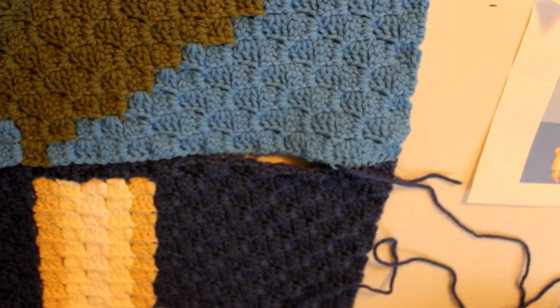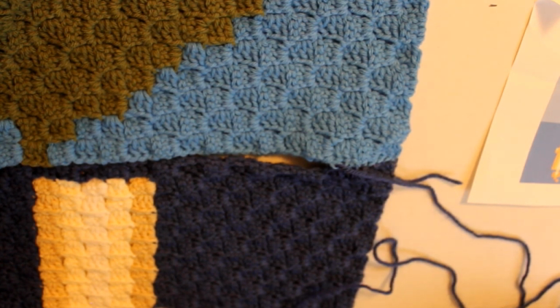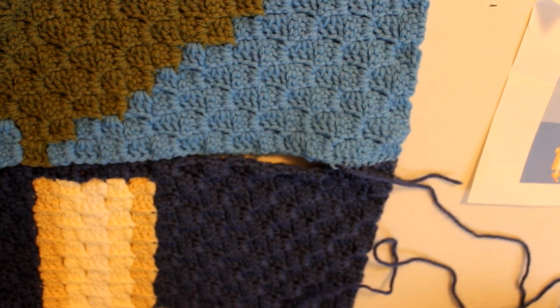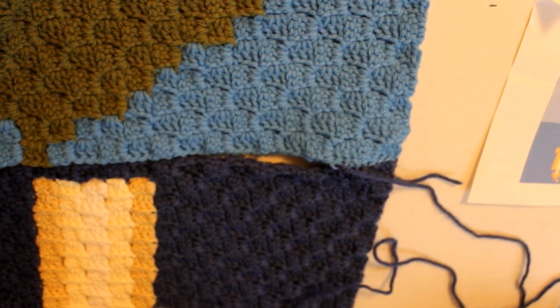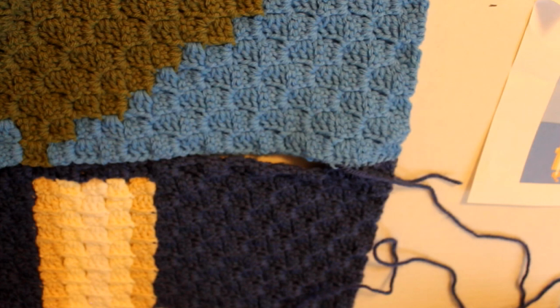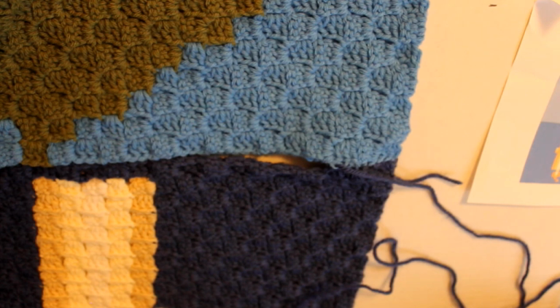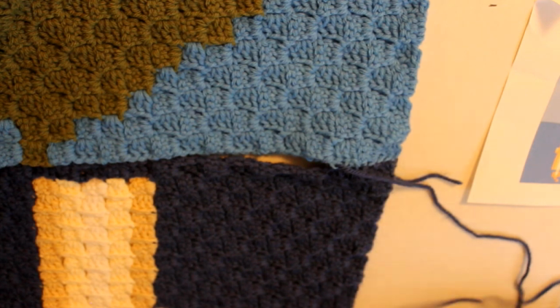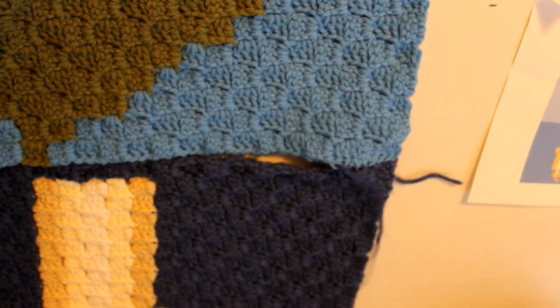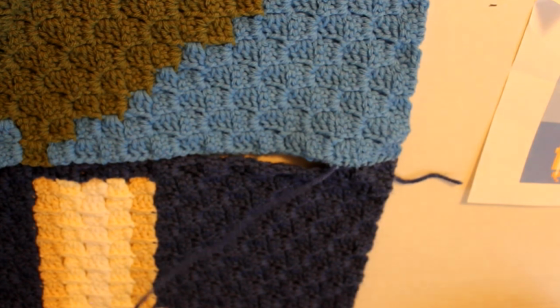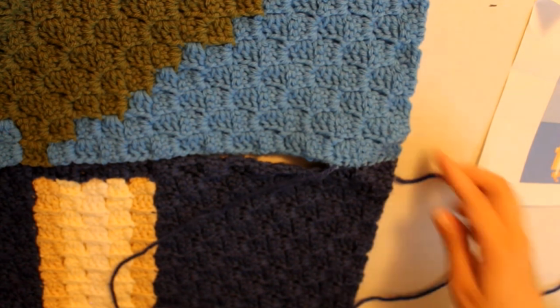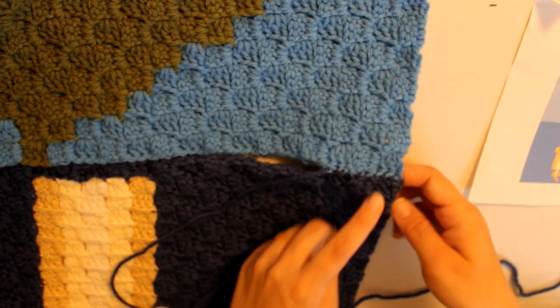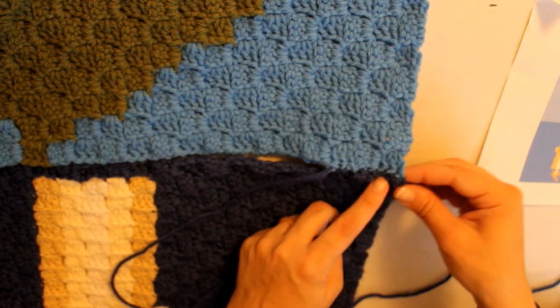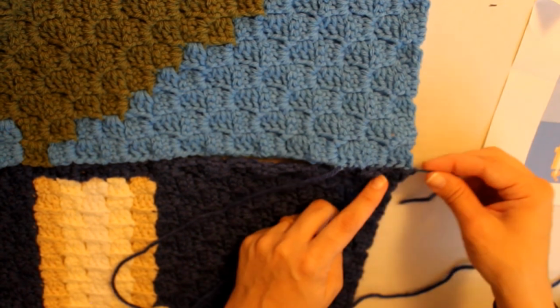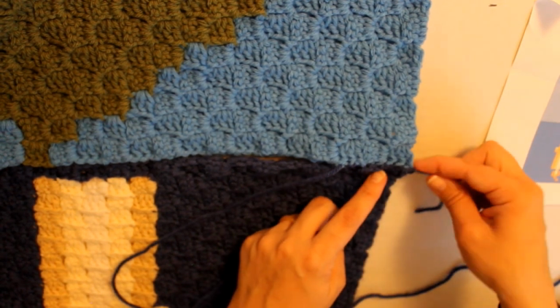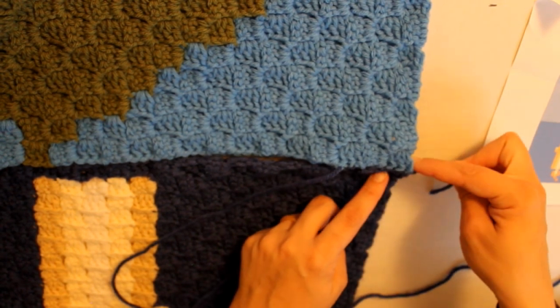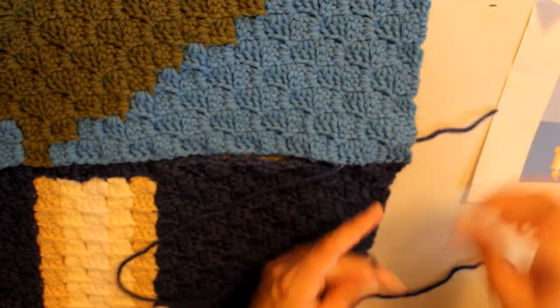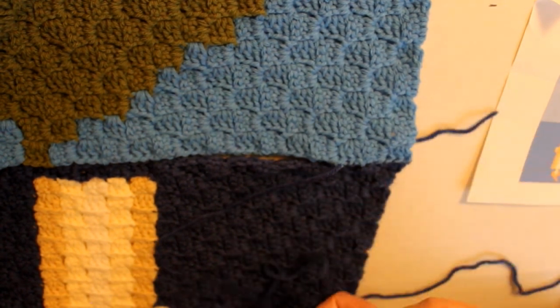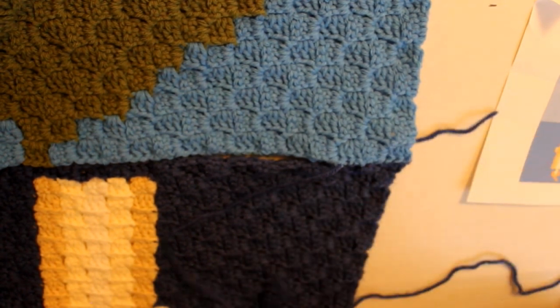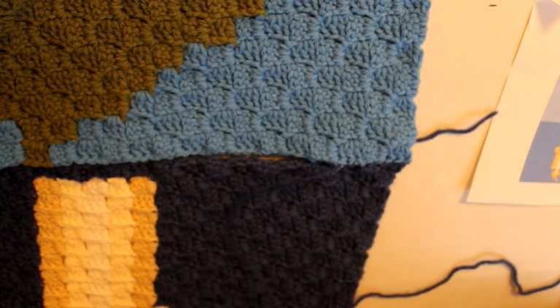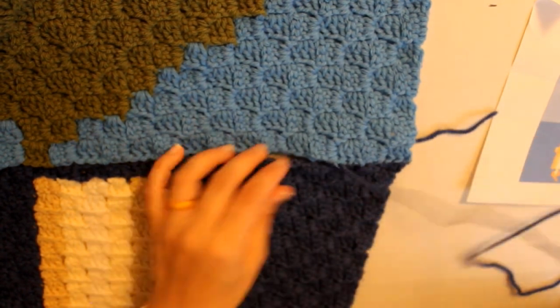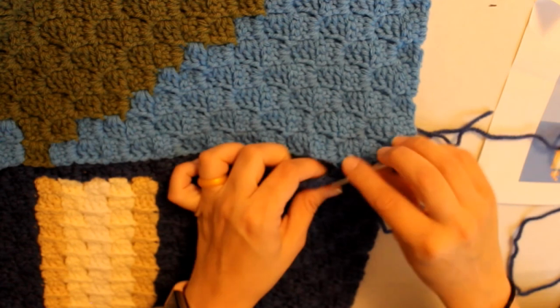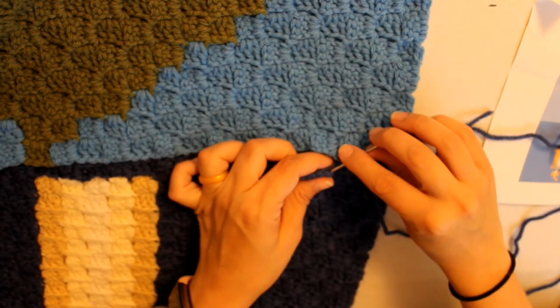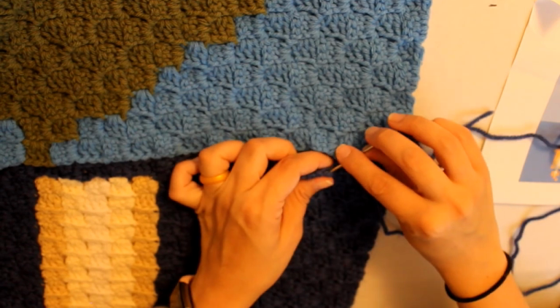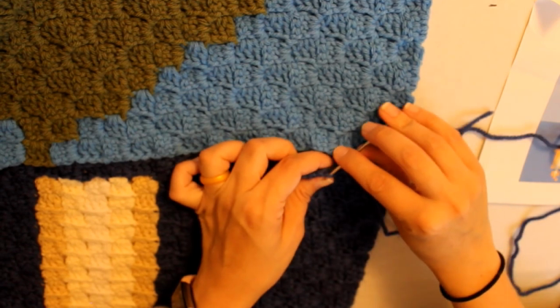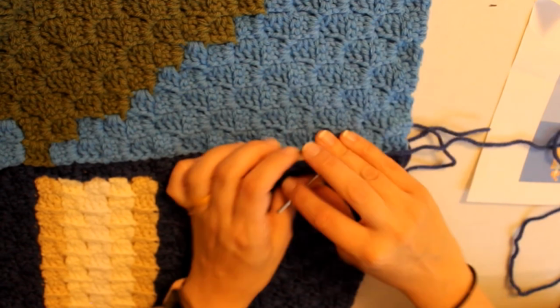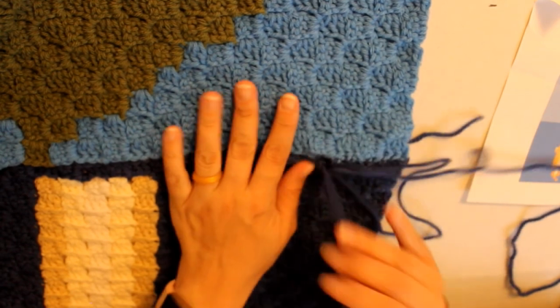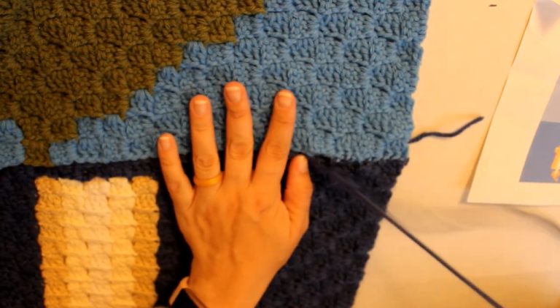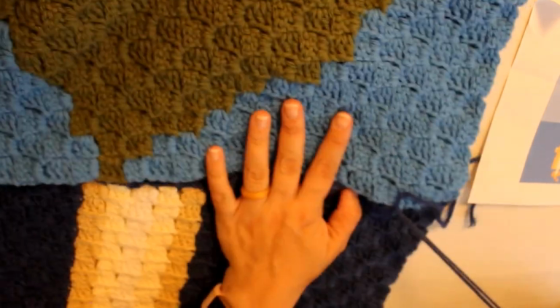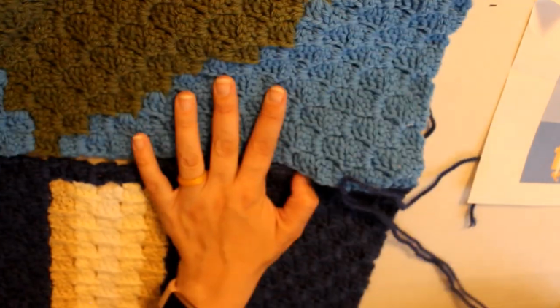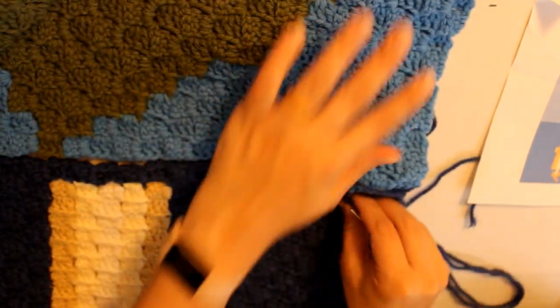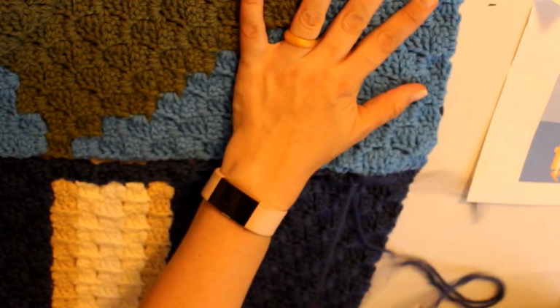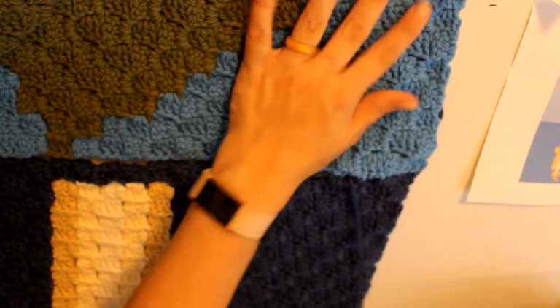Just trying to make sure I'm grabbing three, three, three. I started on the dark blue, so I want to start on the dark blue for each grouping.